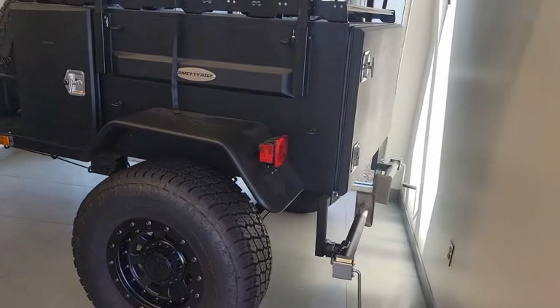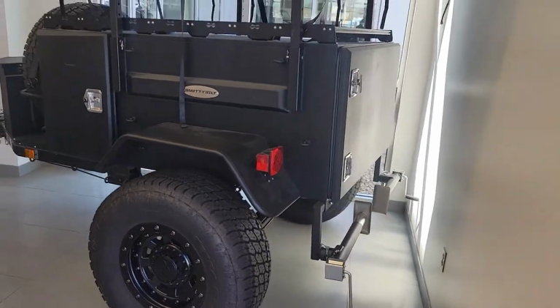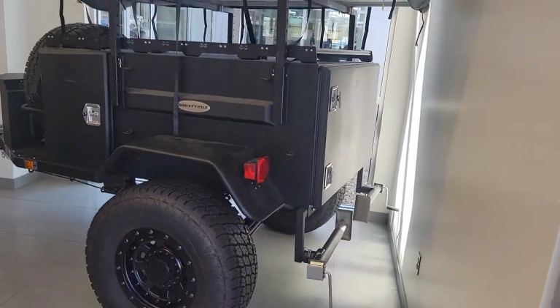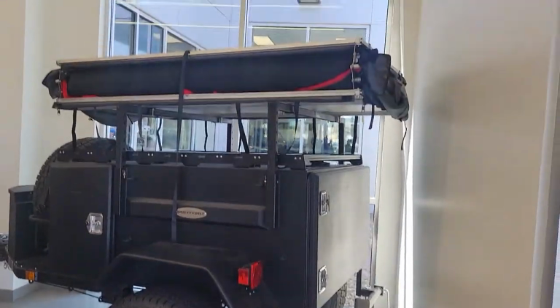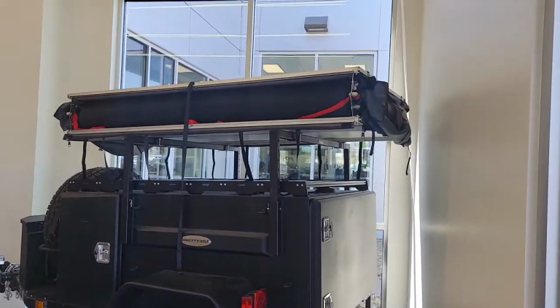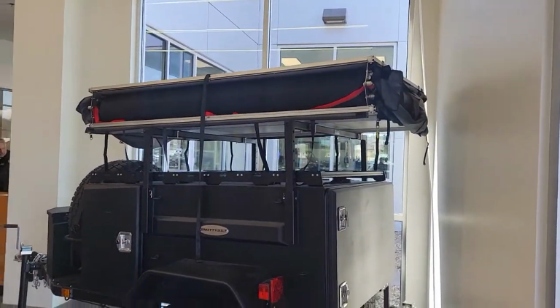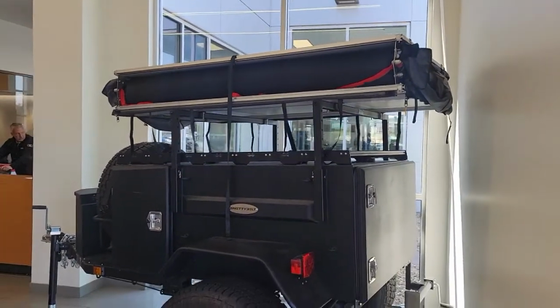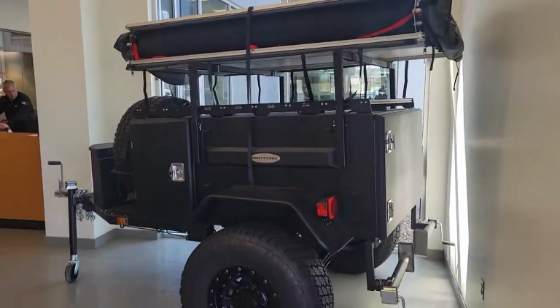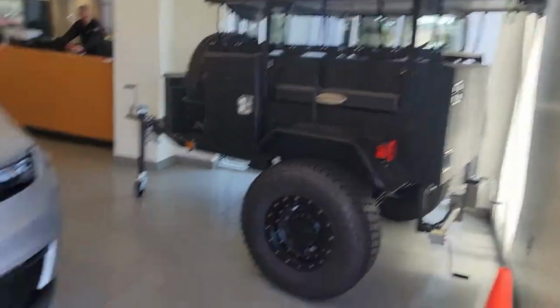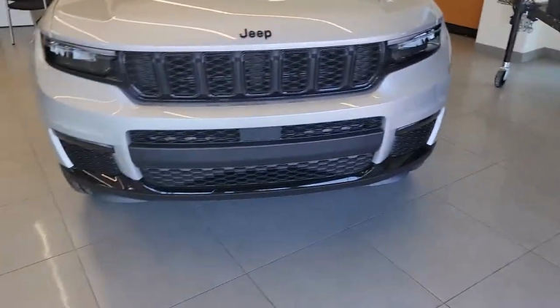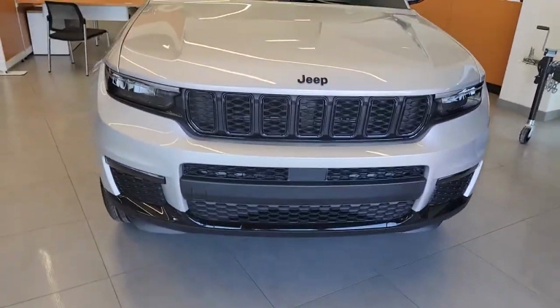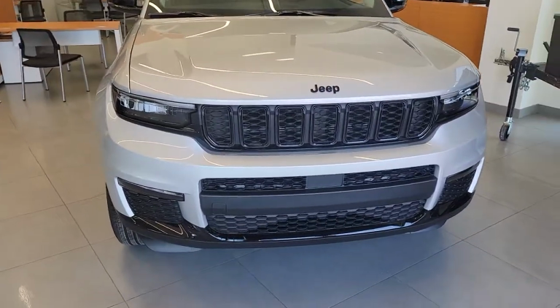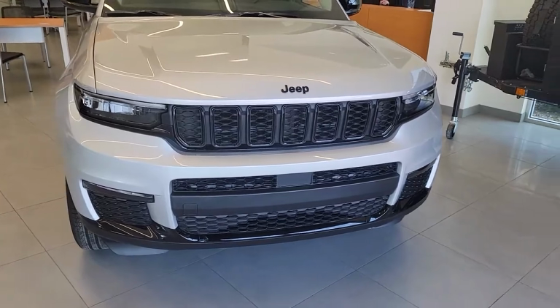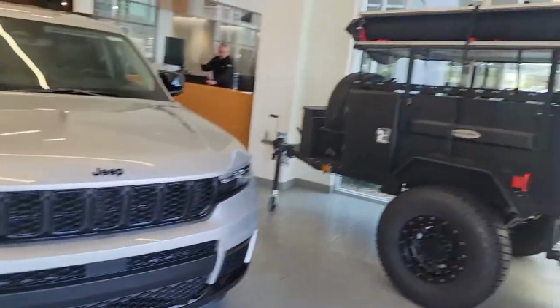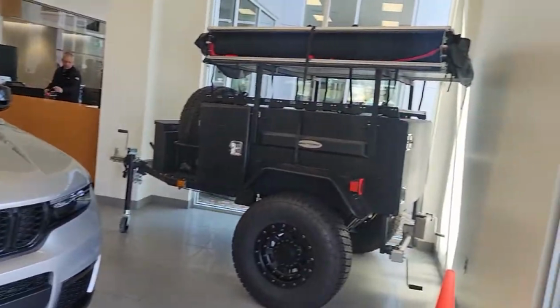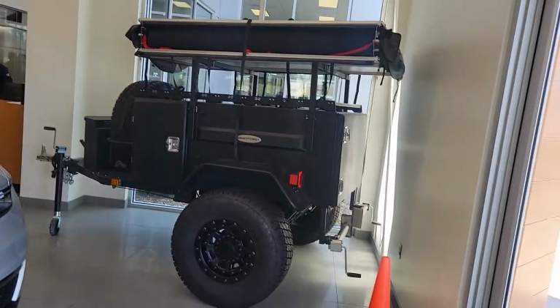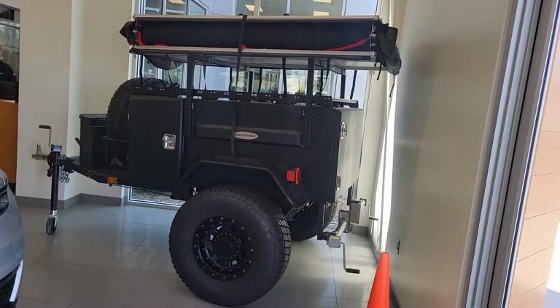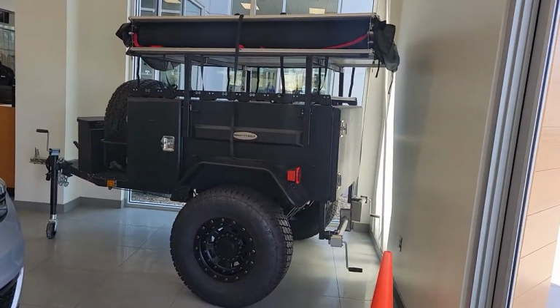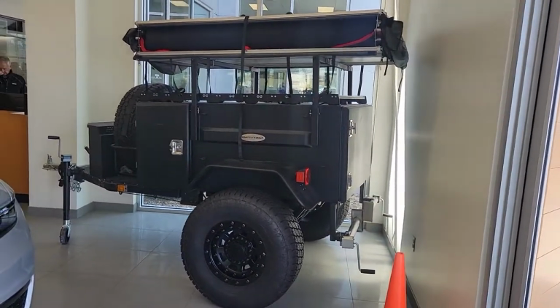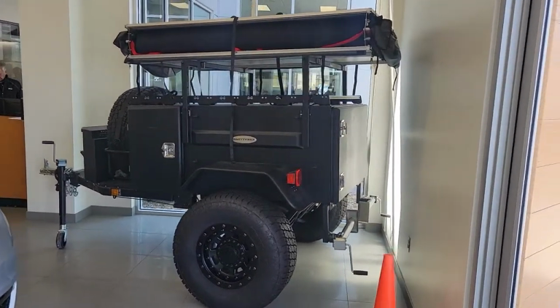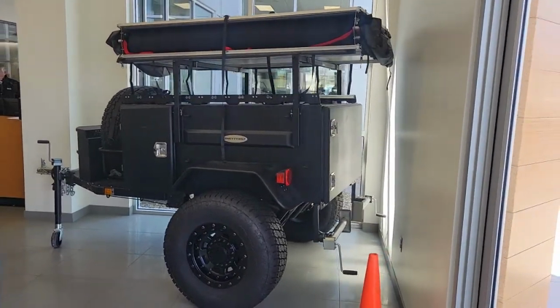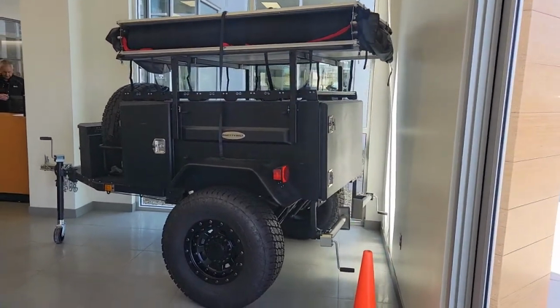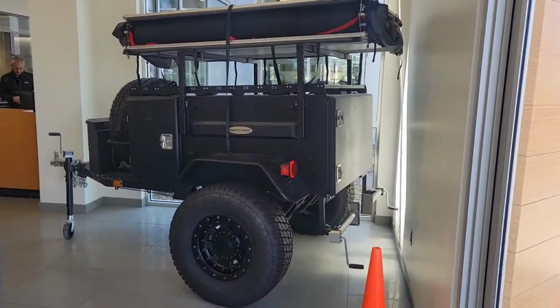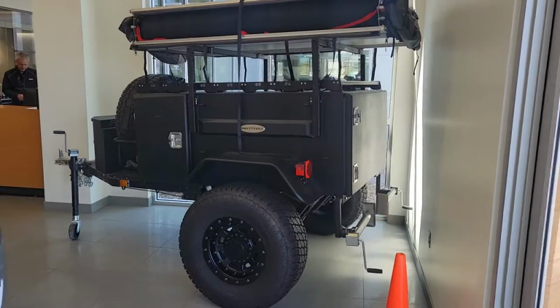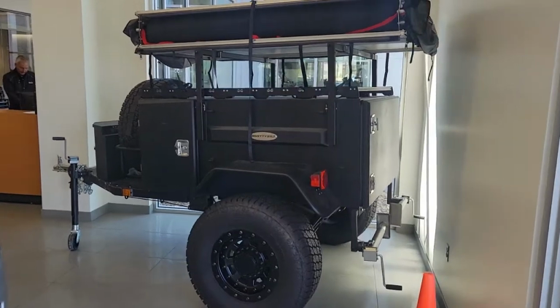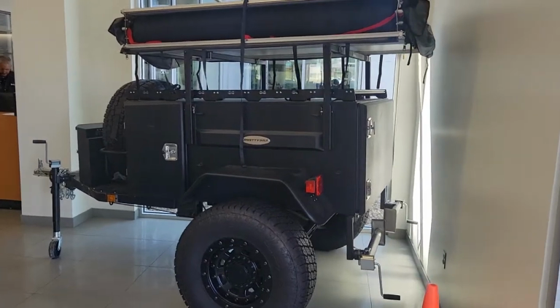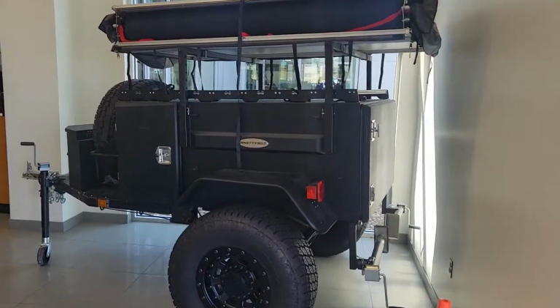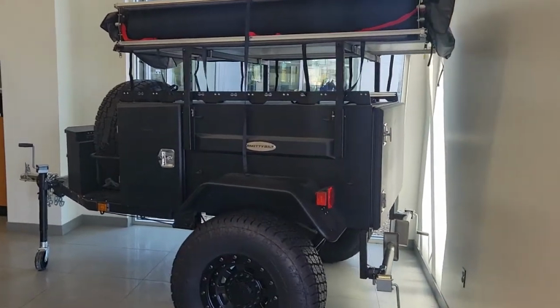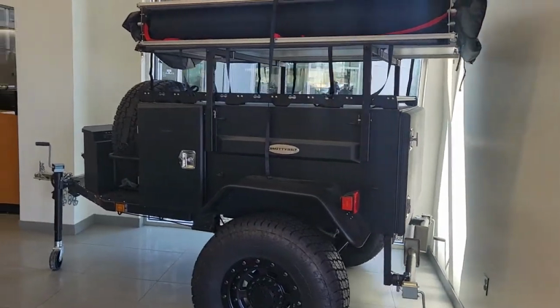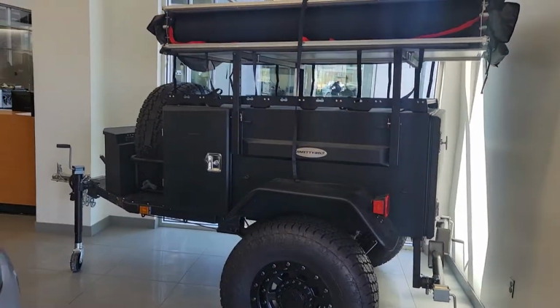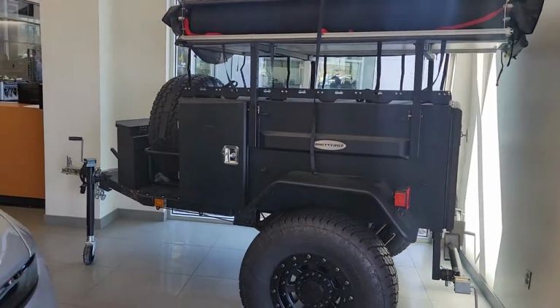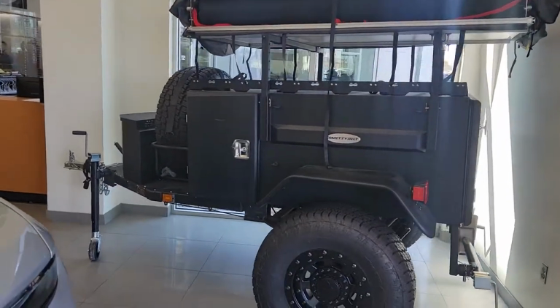It's in our corner right now so I won't be able to open it up and show it to you, because there's a Grand Cherokee L right over here. But I wanted to give you the opportunity to check this out in person, or at least the closest thing I can do to get you to check it out in person.